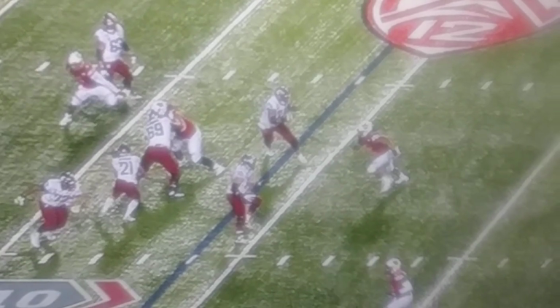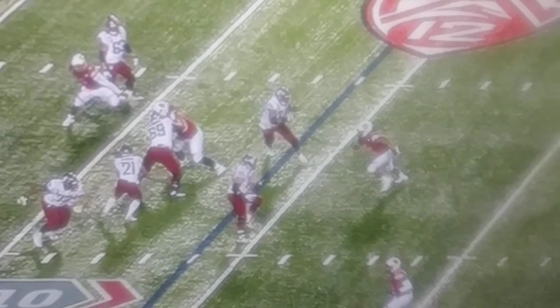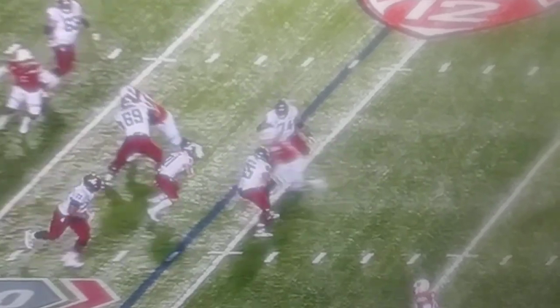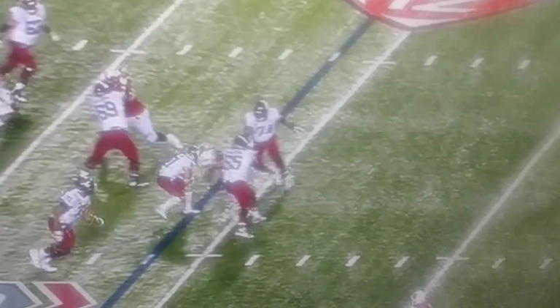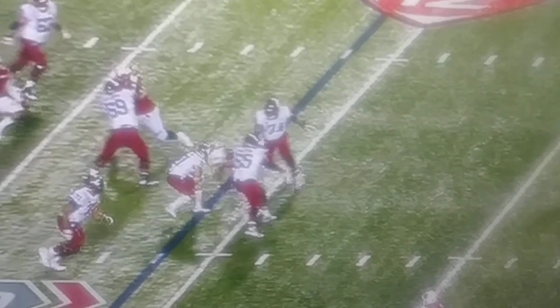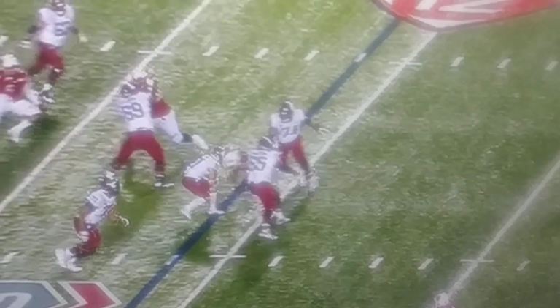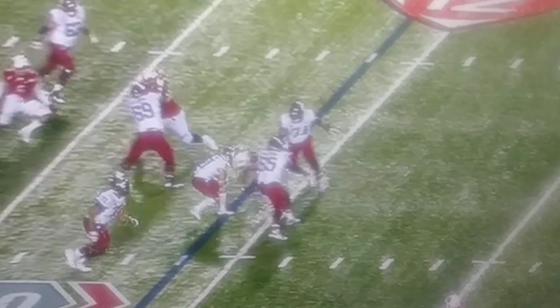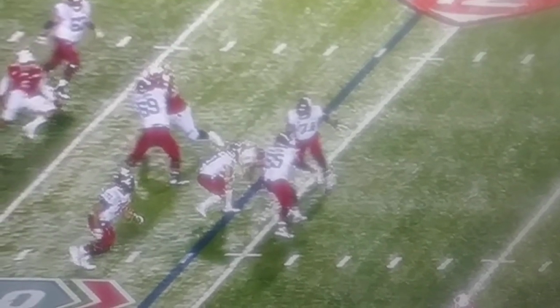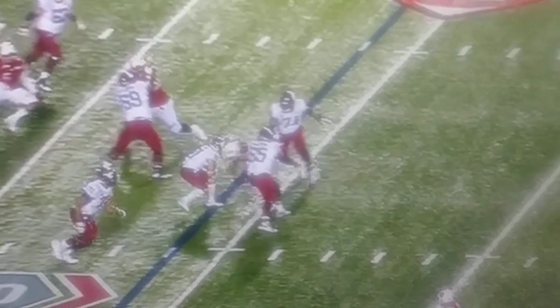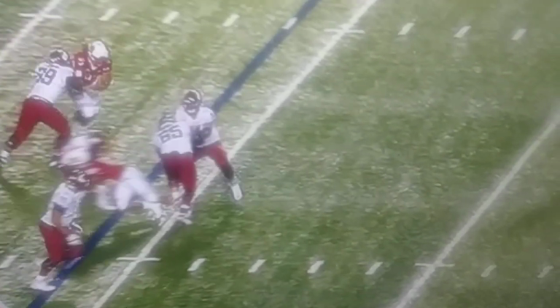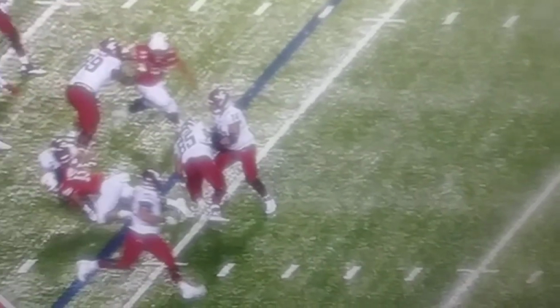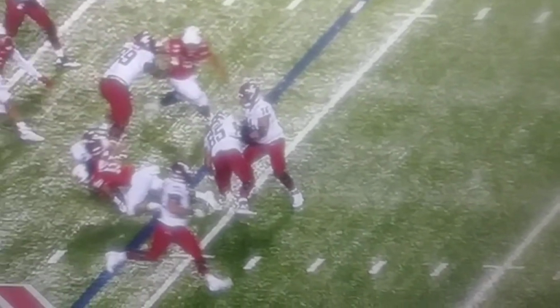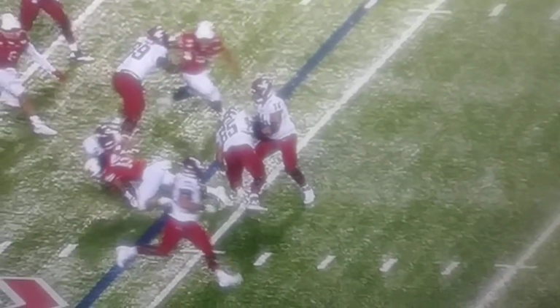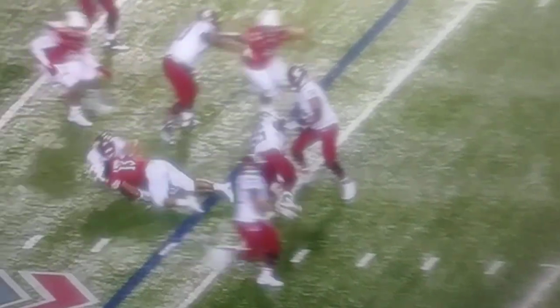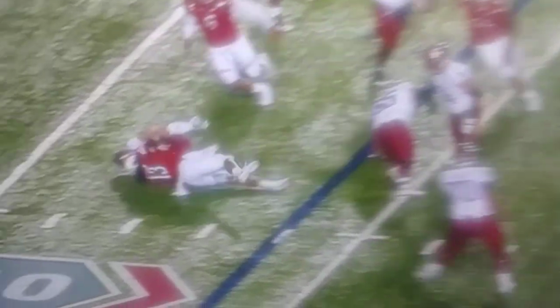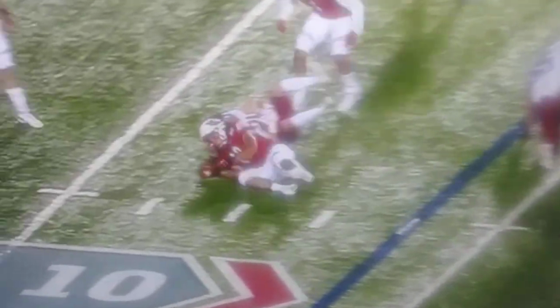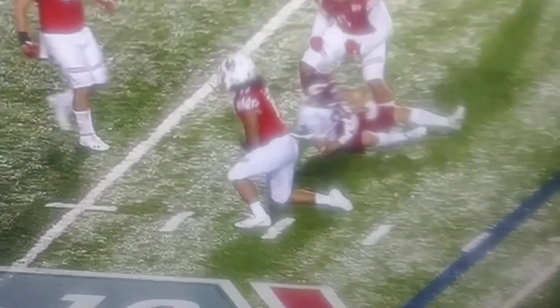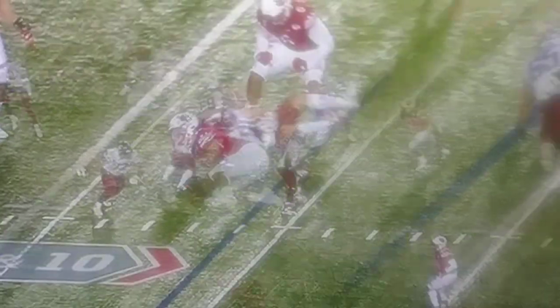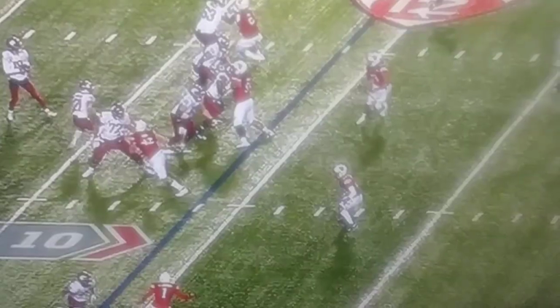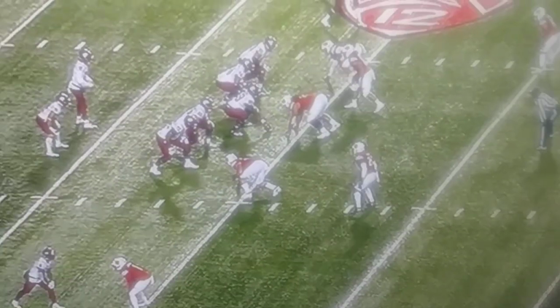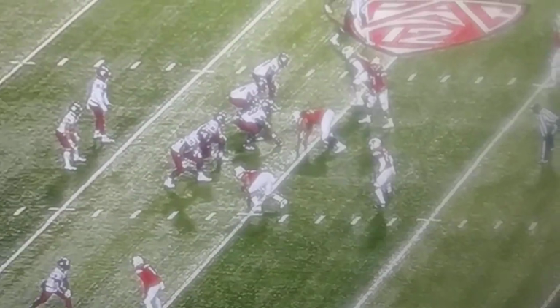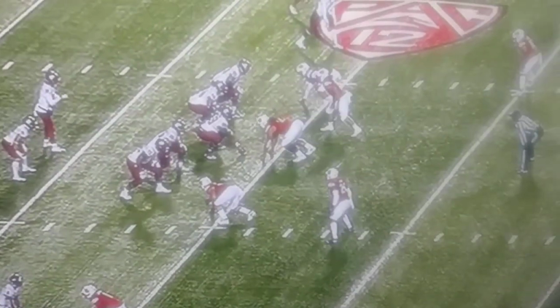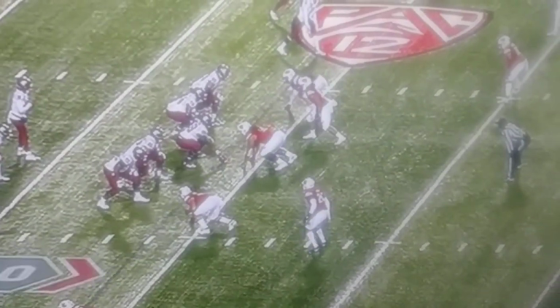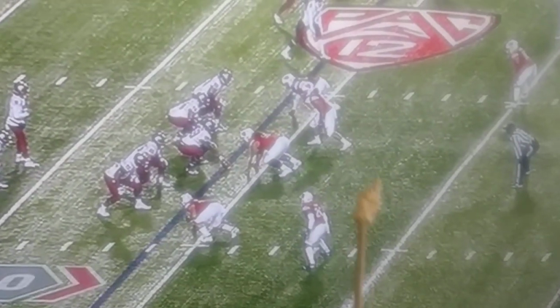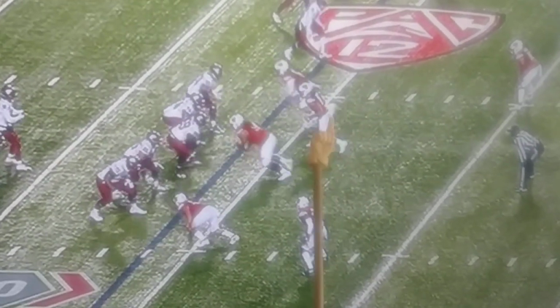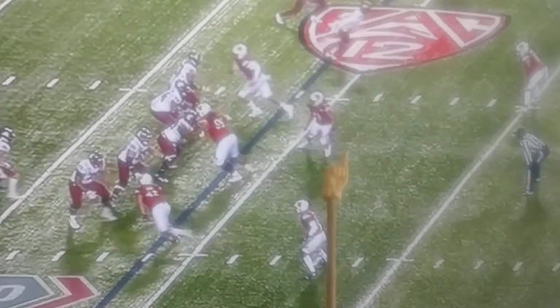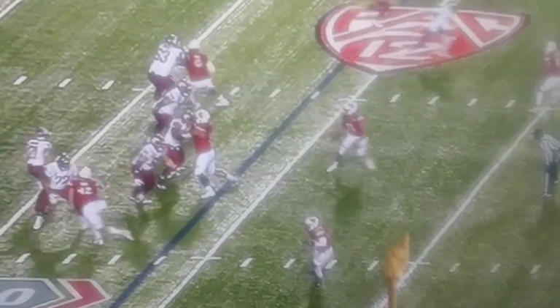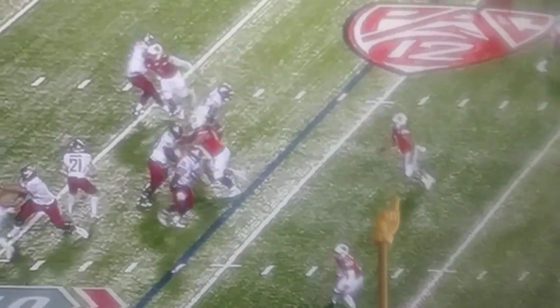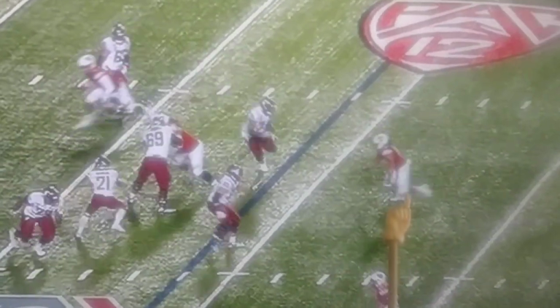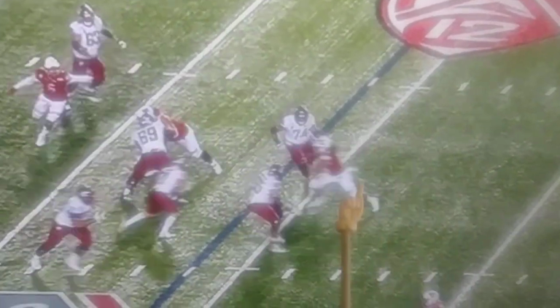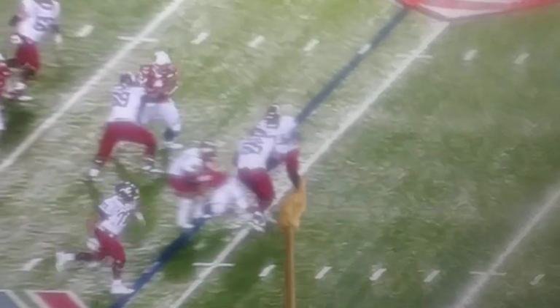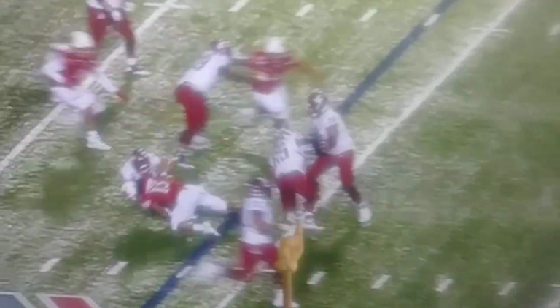Watch Francis split them and then blow Borgie up. I mean, that is pretty. Watch how fast Francis reads it, sticks his foot, goes — downhill, boom.